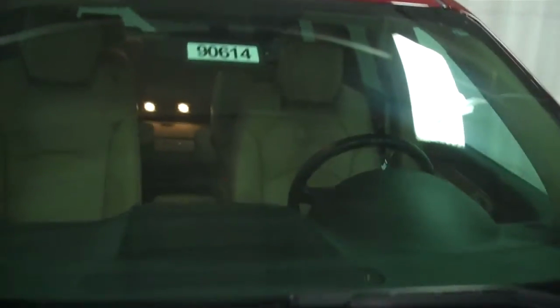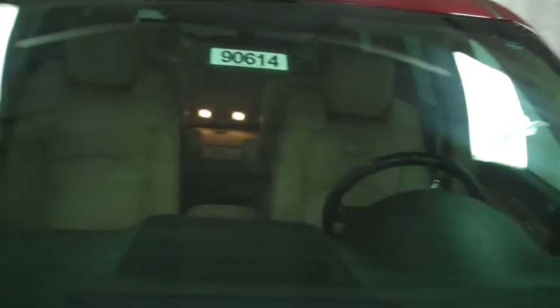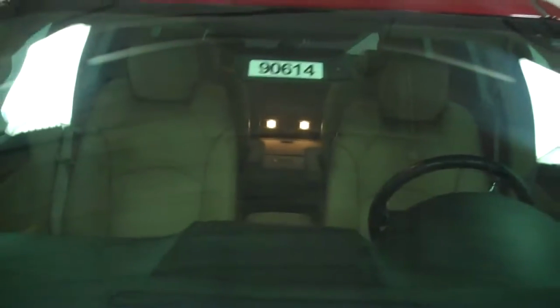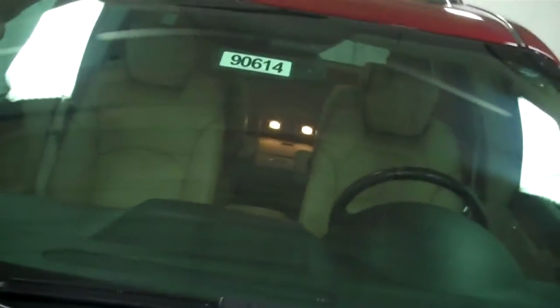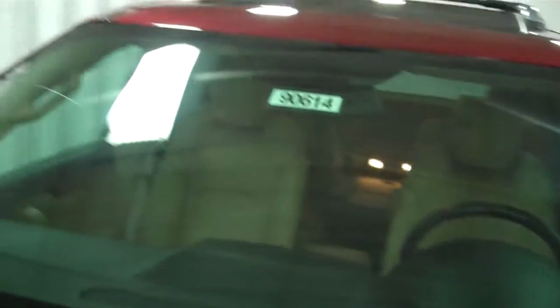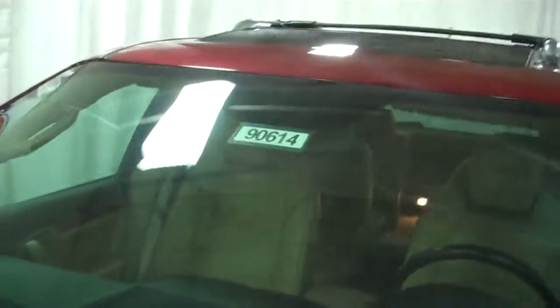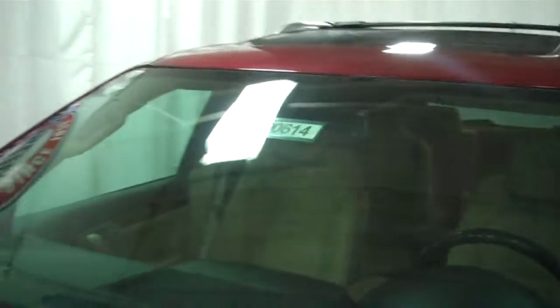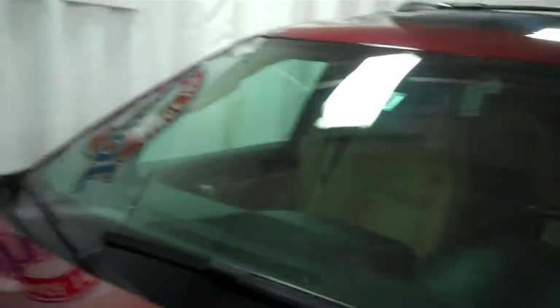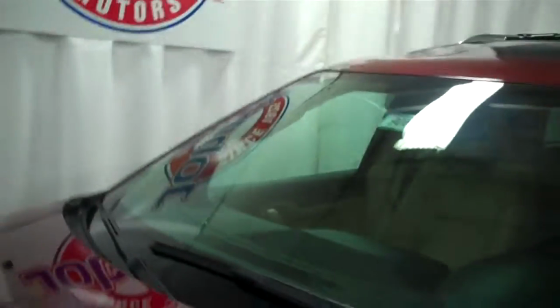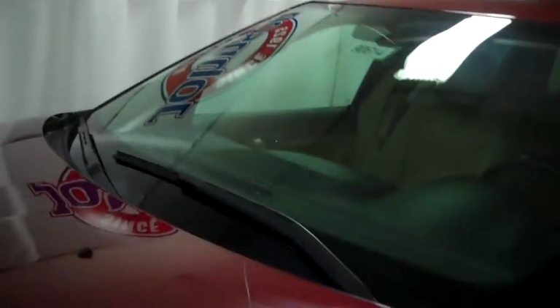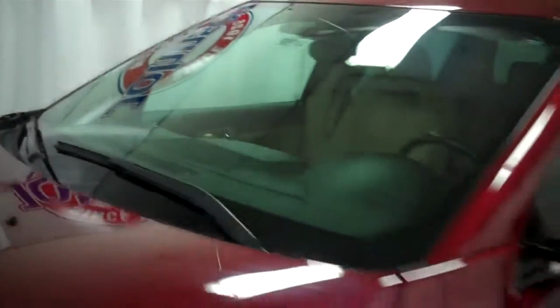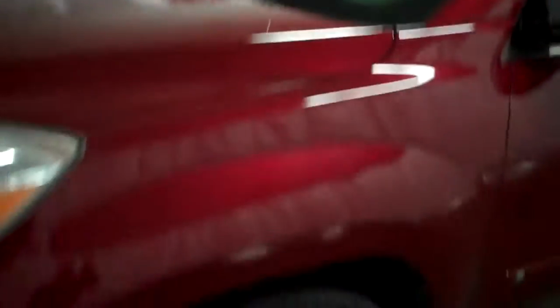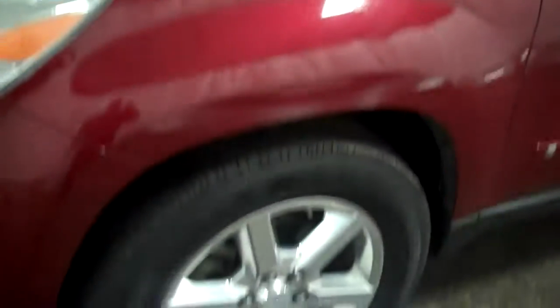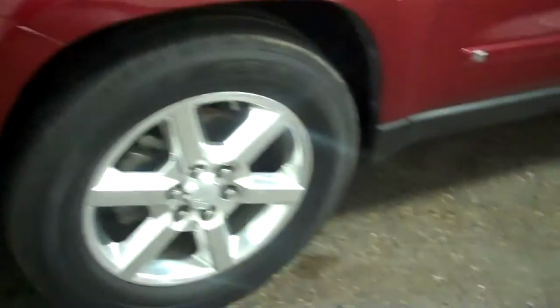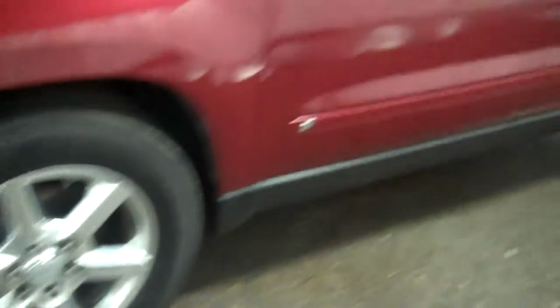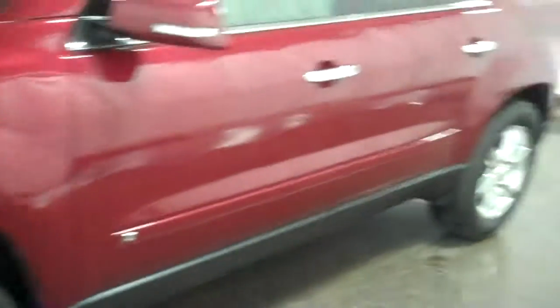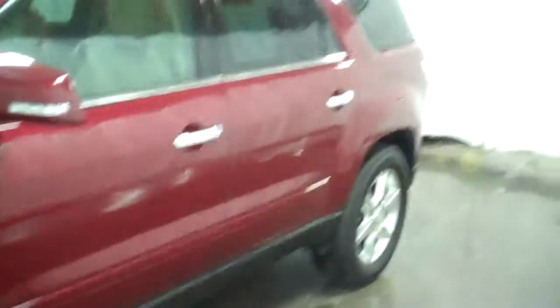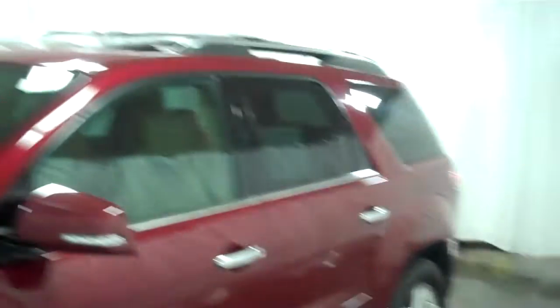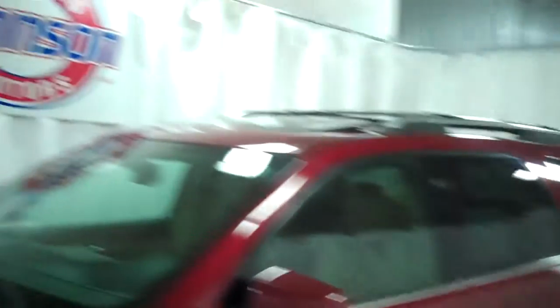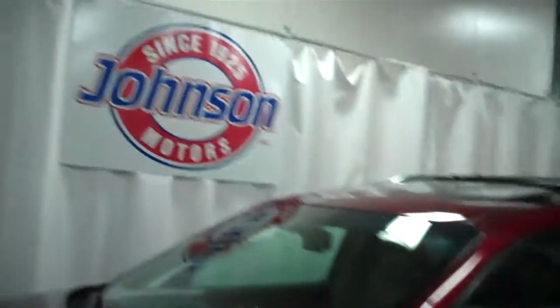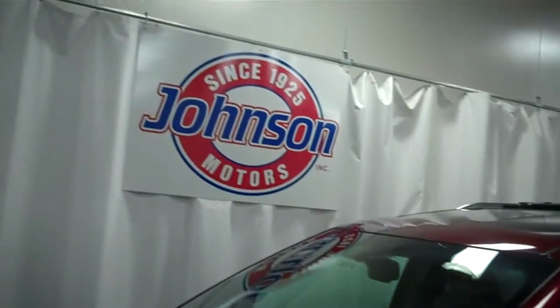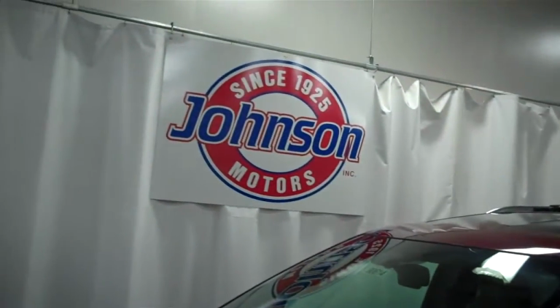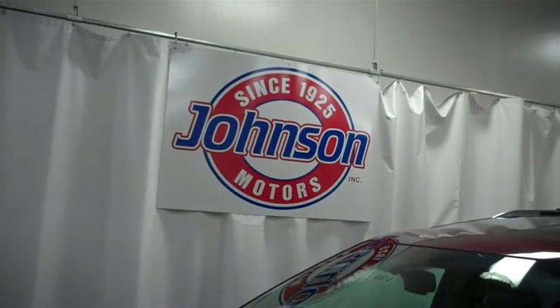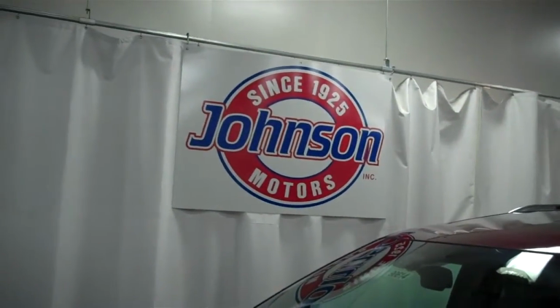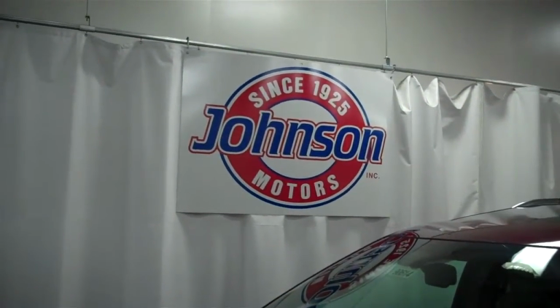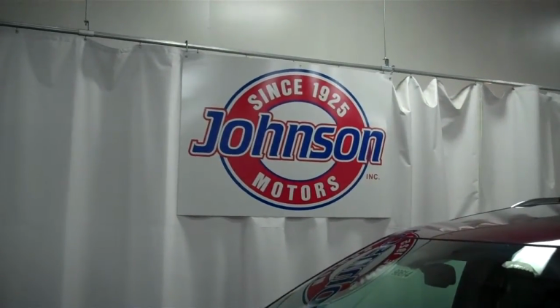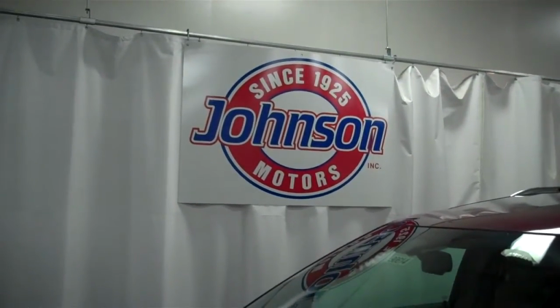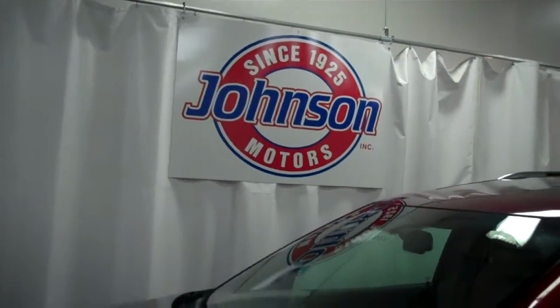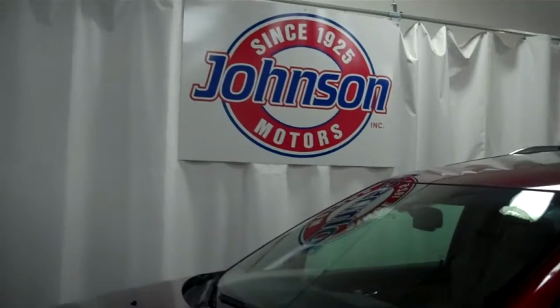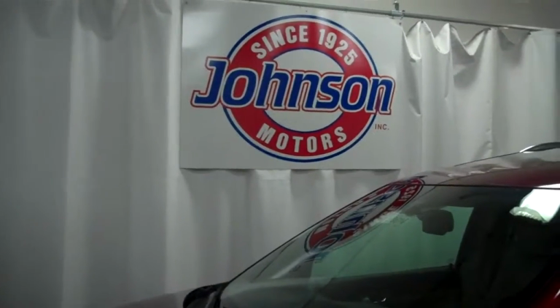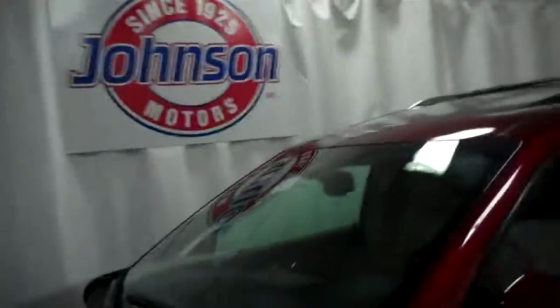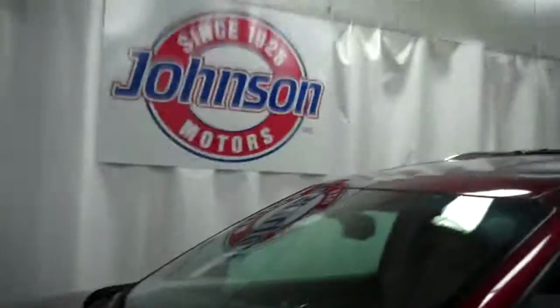Stock number 90614. Any questions, give us a call 715-246-2261. Or go on our website www.JohnsonMotorsales.com. Thank you.